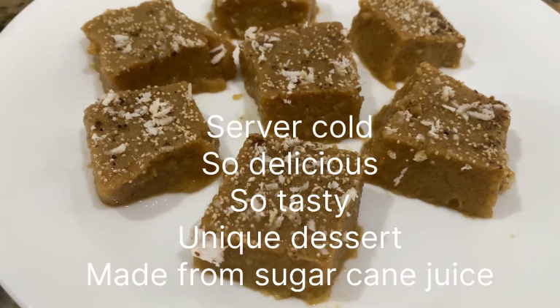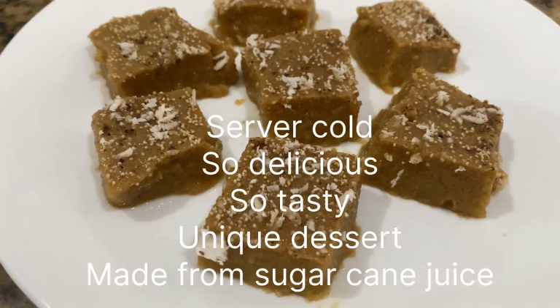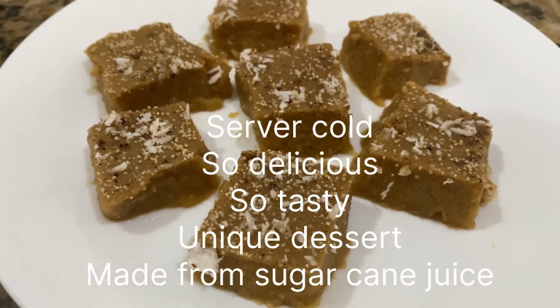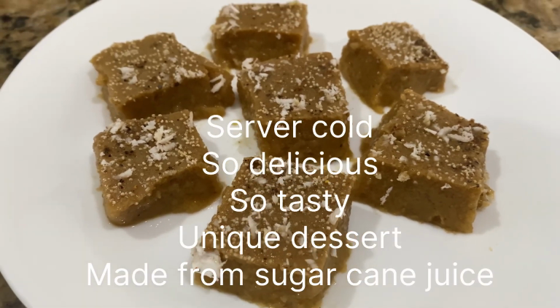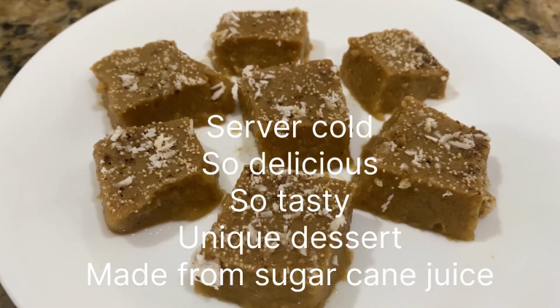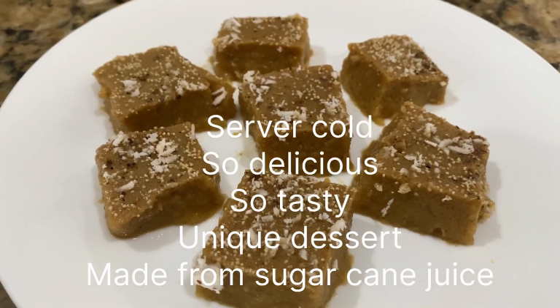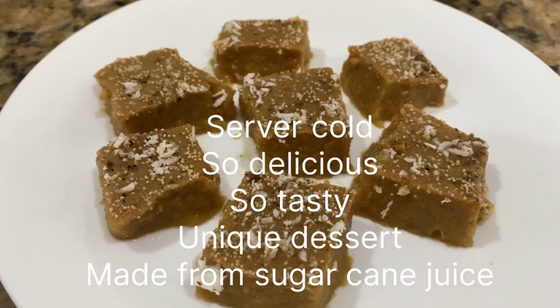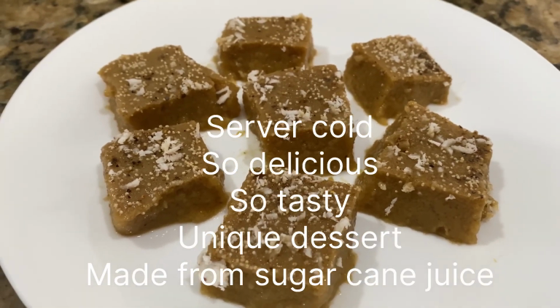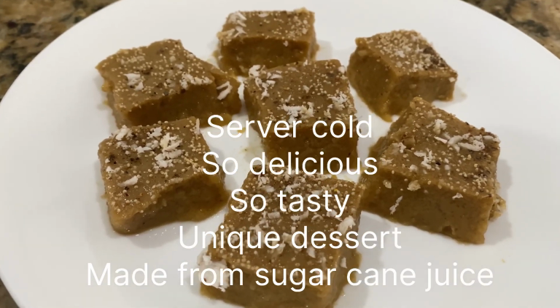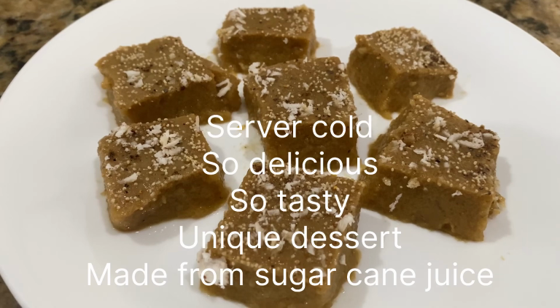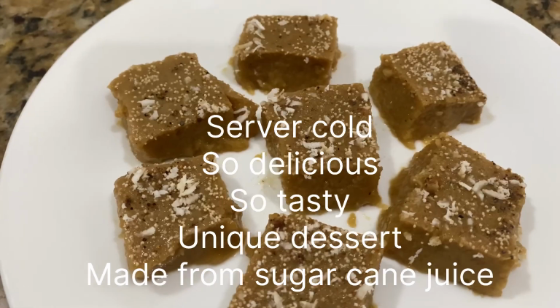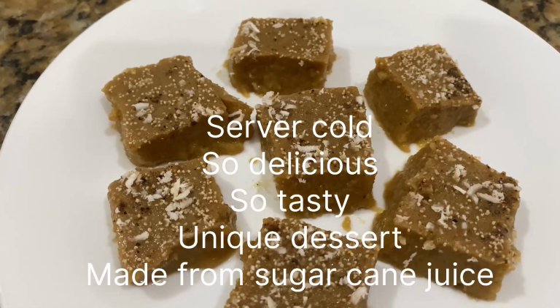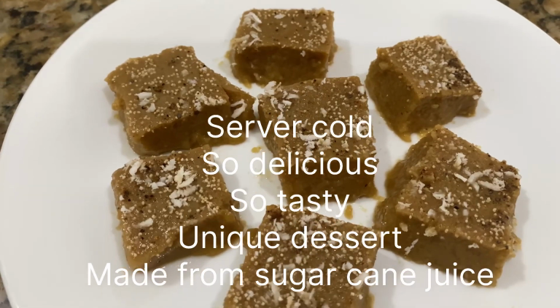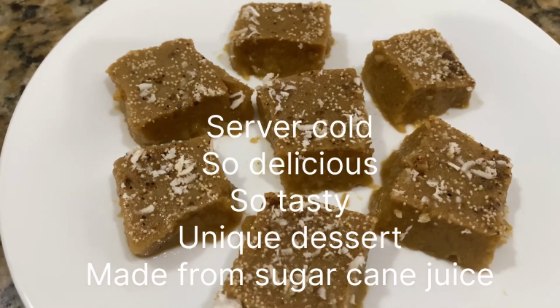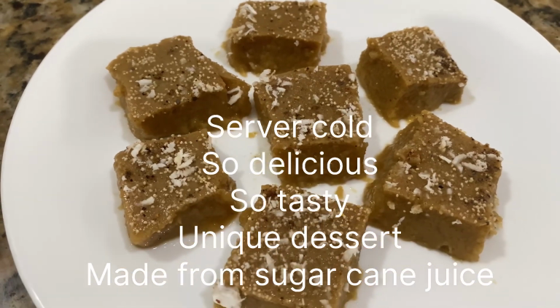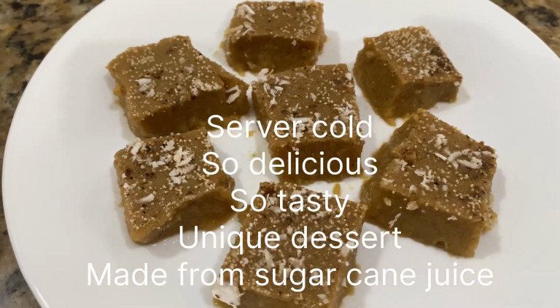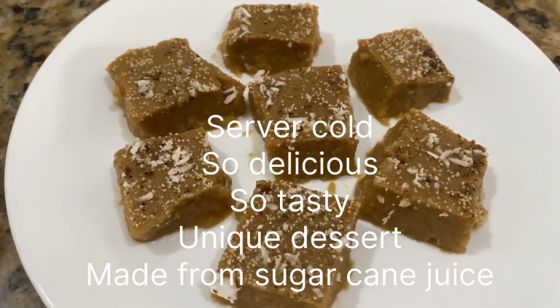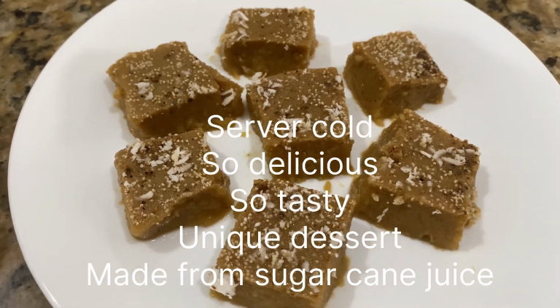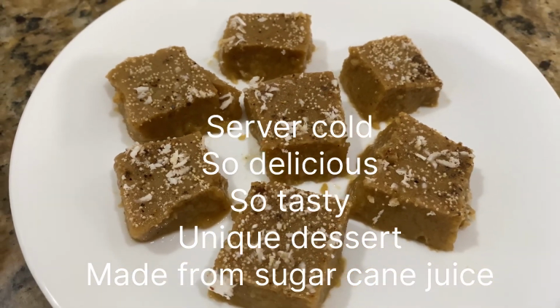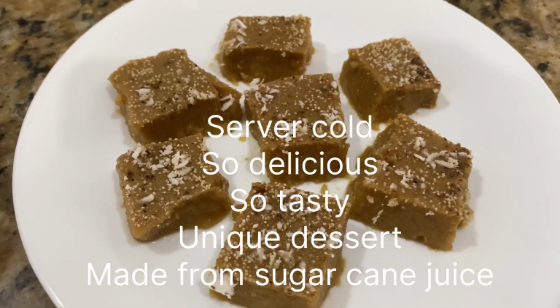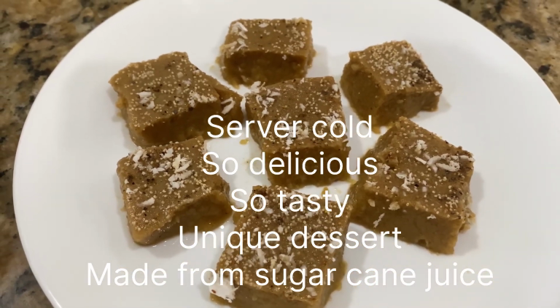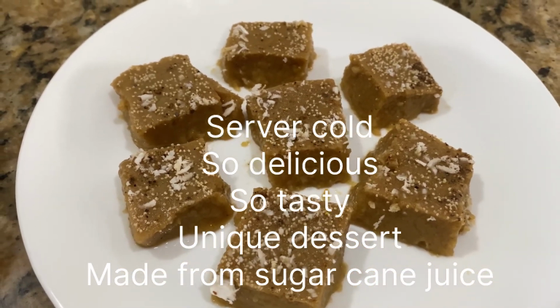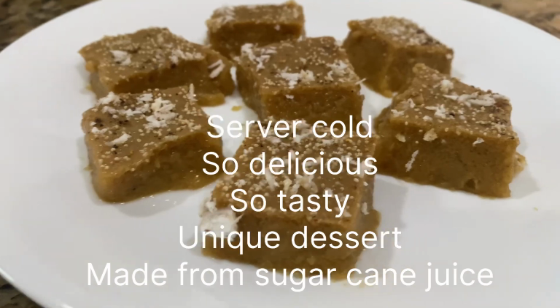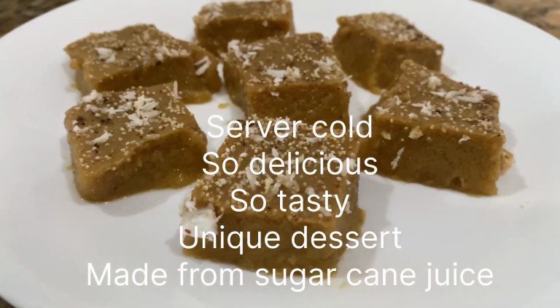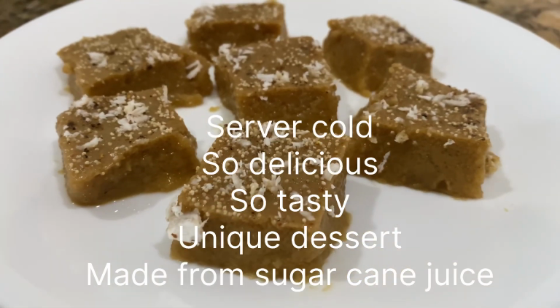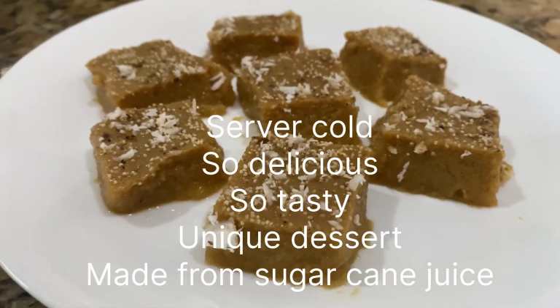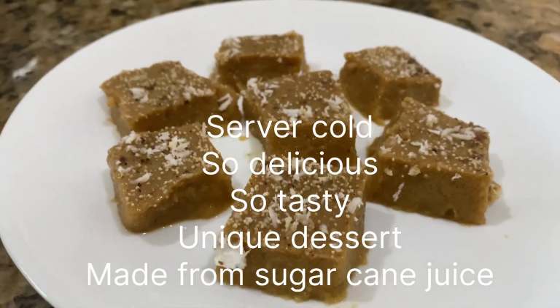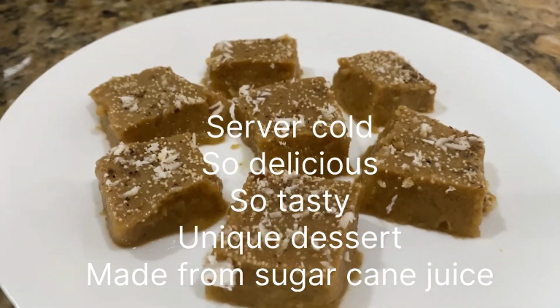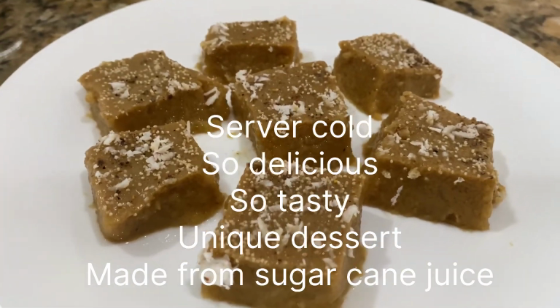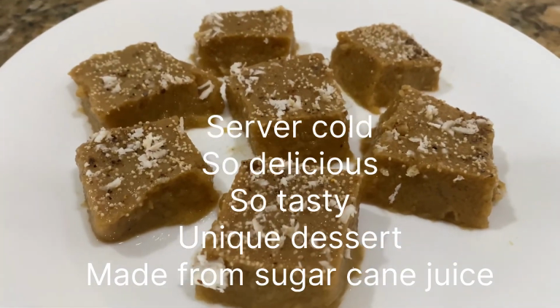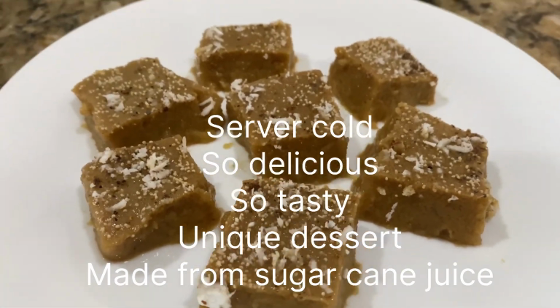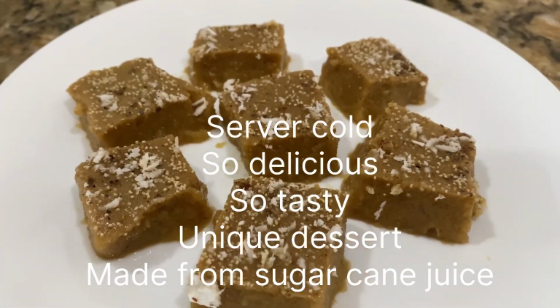This is a traditional sweet made in India, especially in Gujarat, from sugarcane juice. It has a unique taste and is a unique dessert that people love.